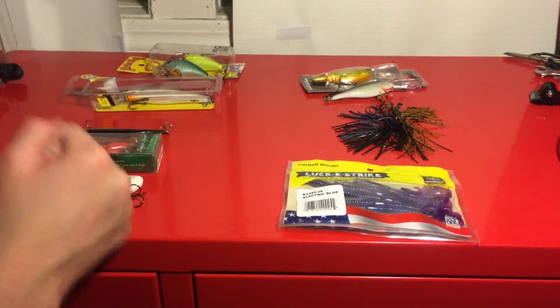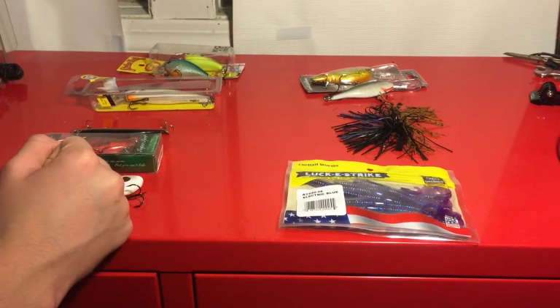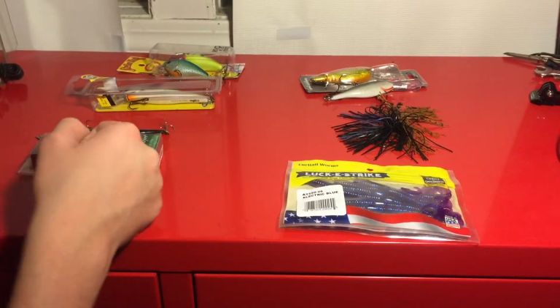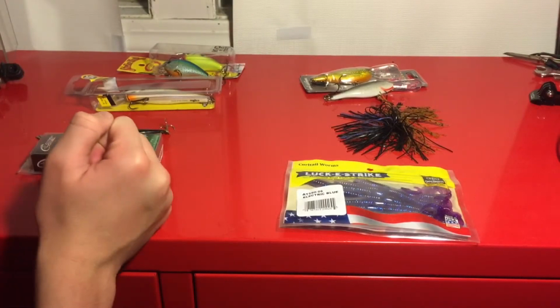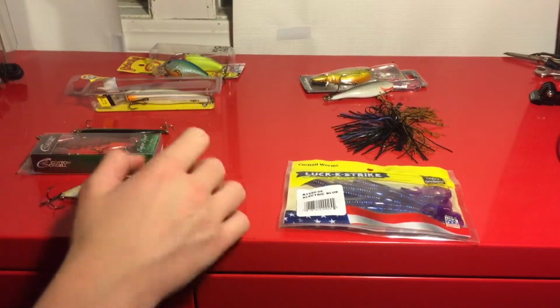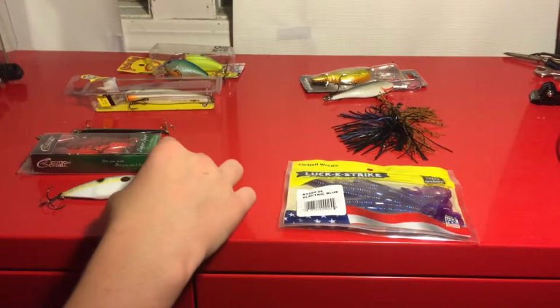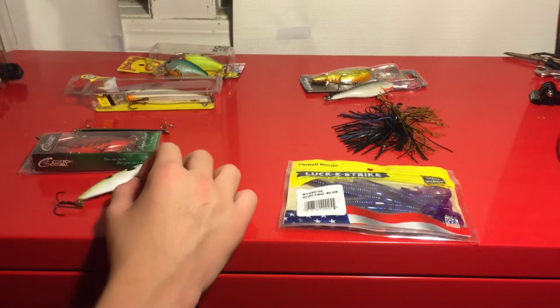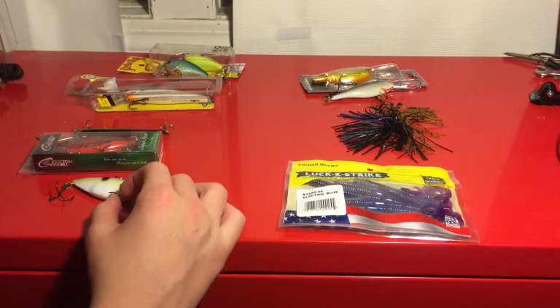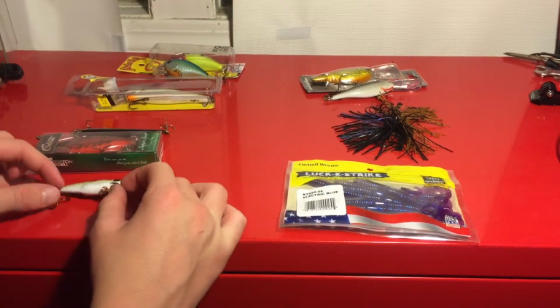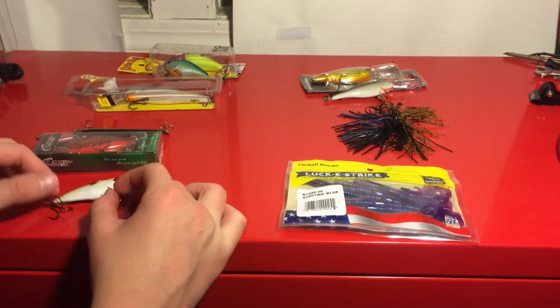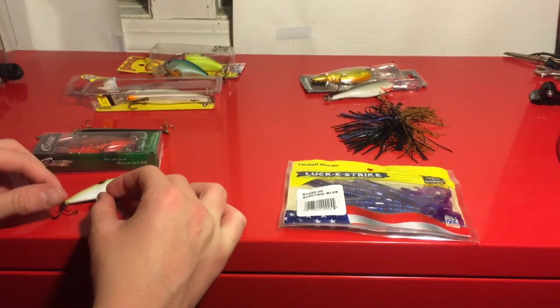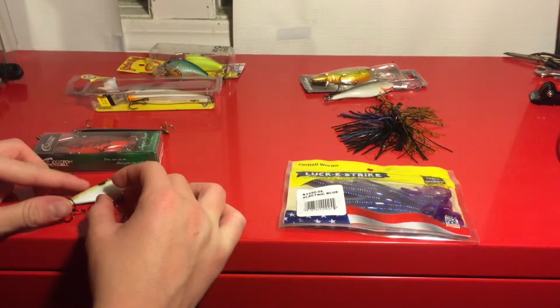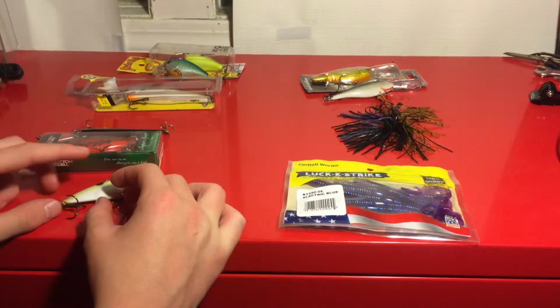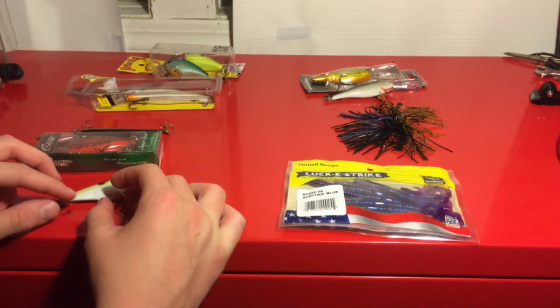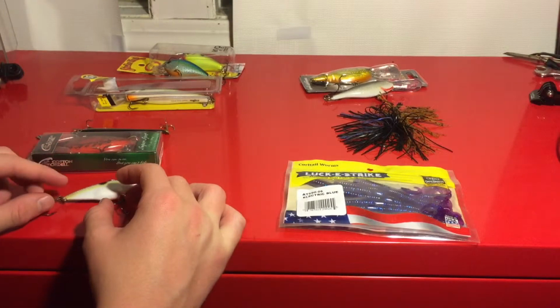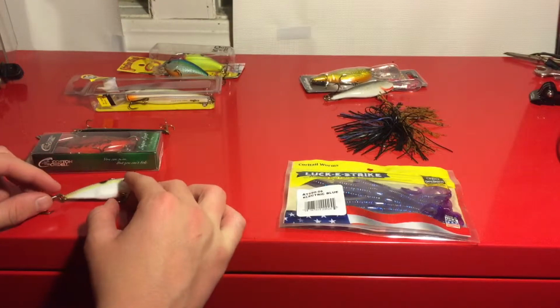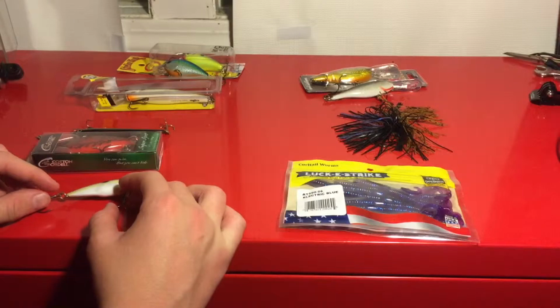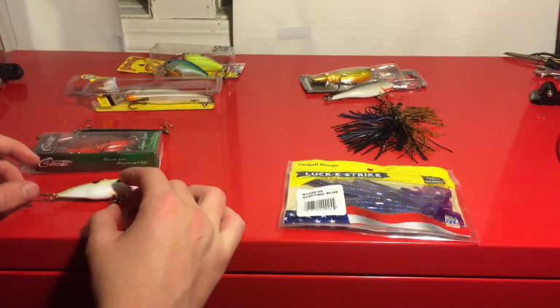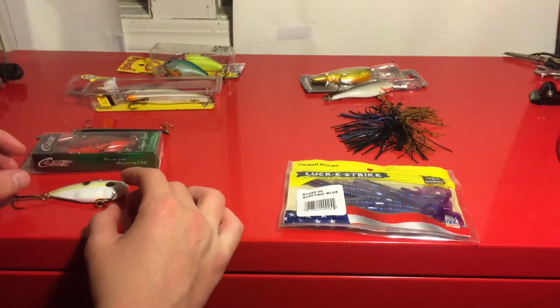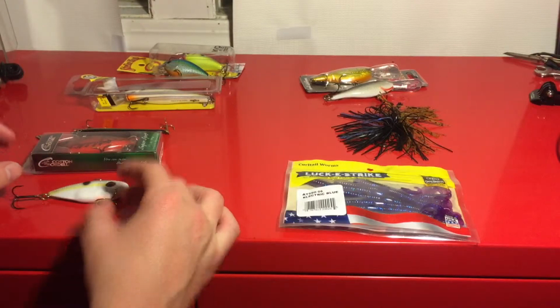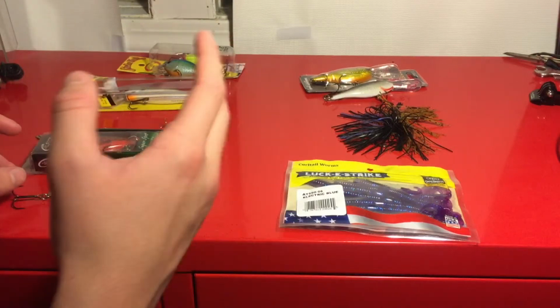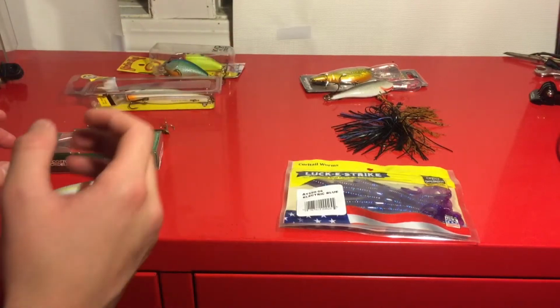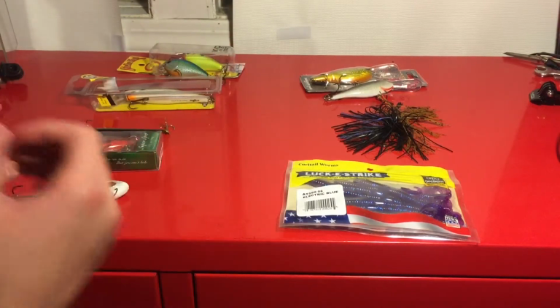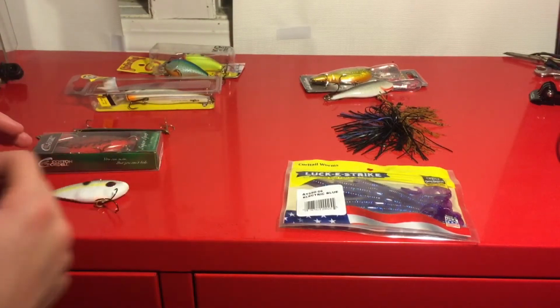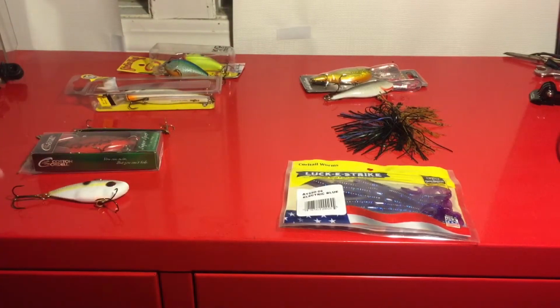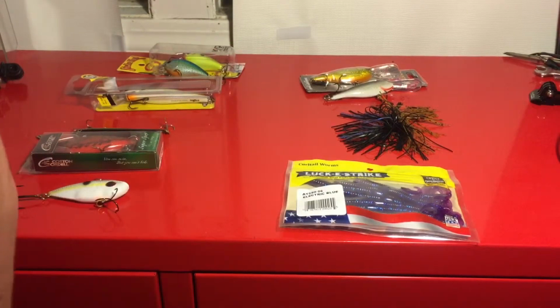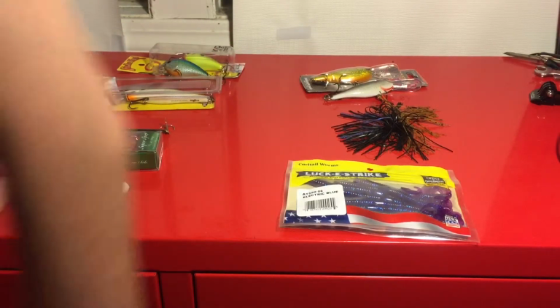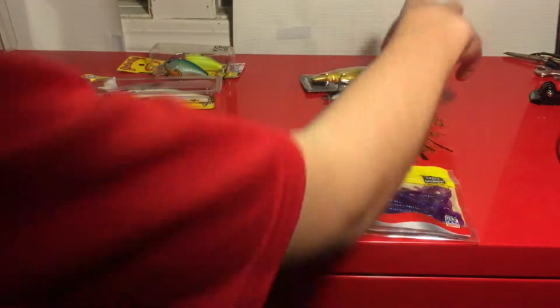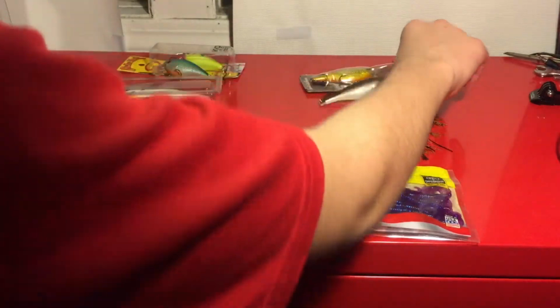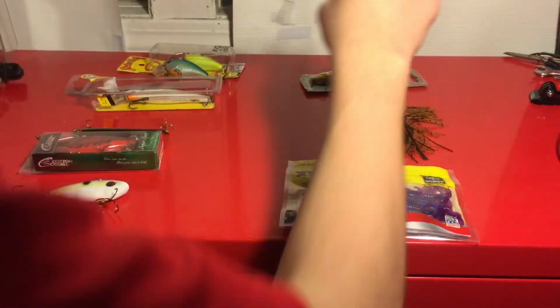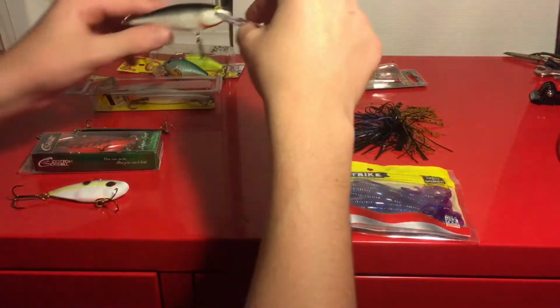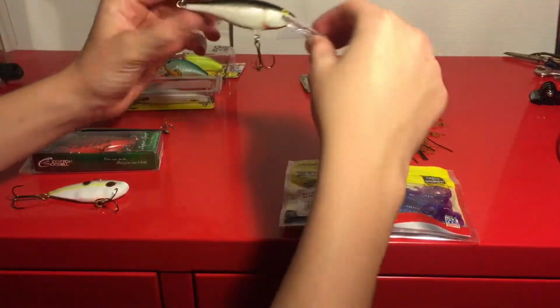Hey guys, welcome back to another episode of Fish Central. Today I'm going to be doing my top fall baits, going first to last. So my favorite bait to throw is a deep diving crankbait.